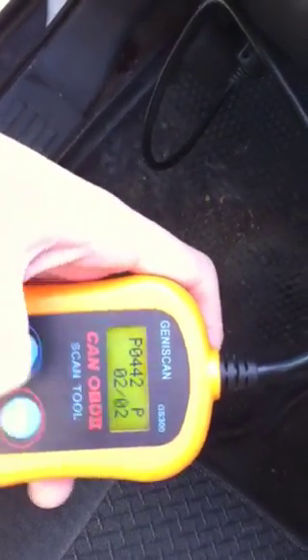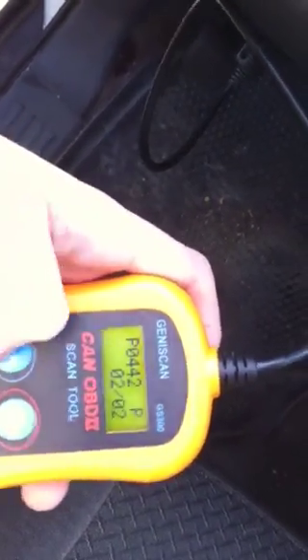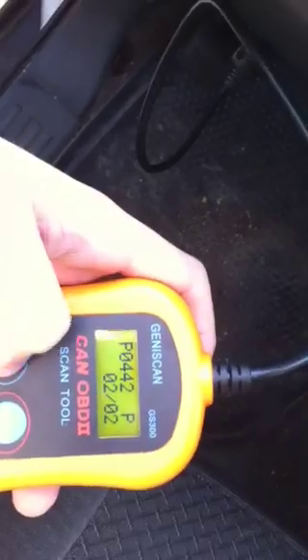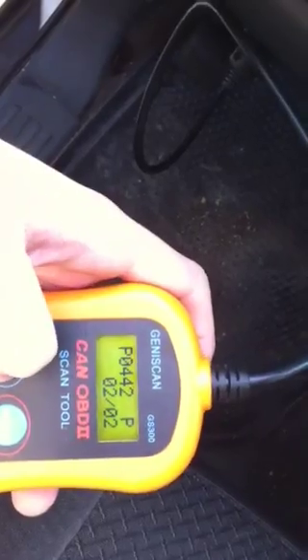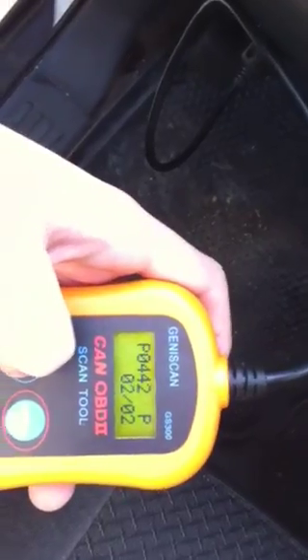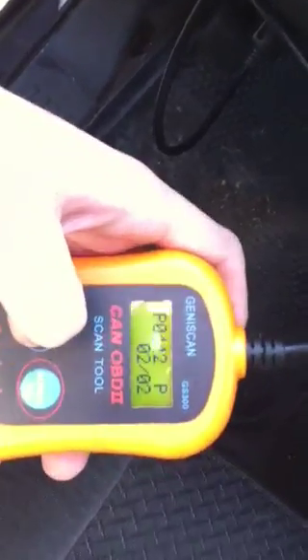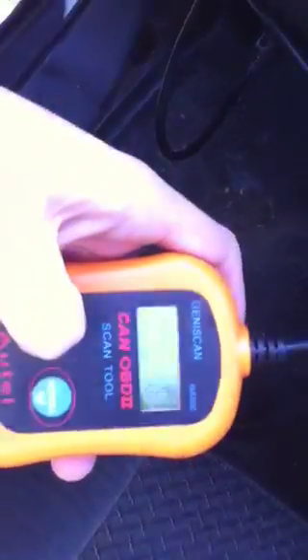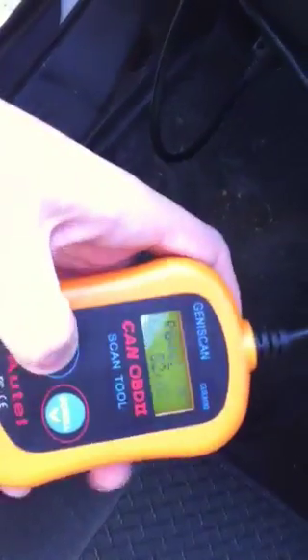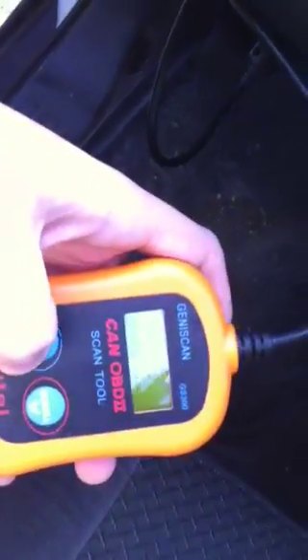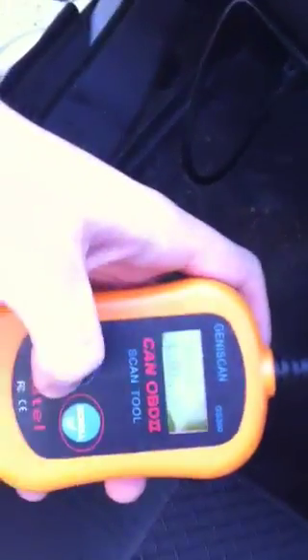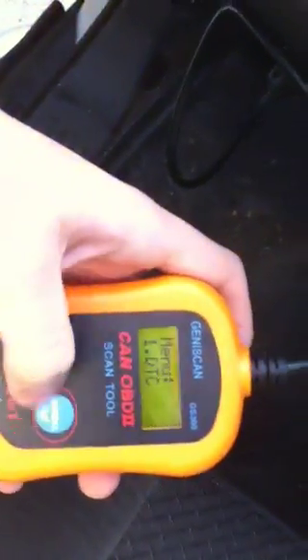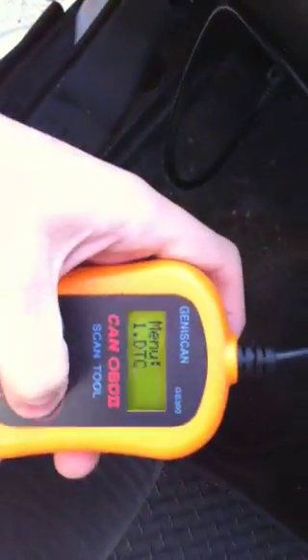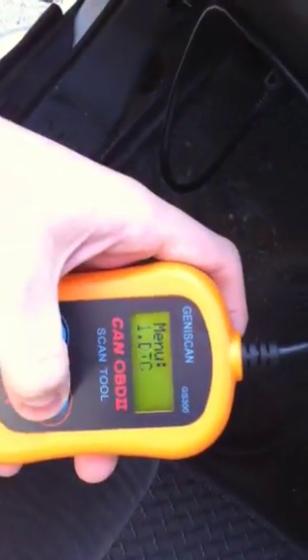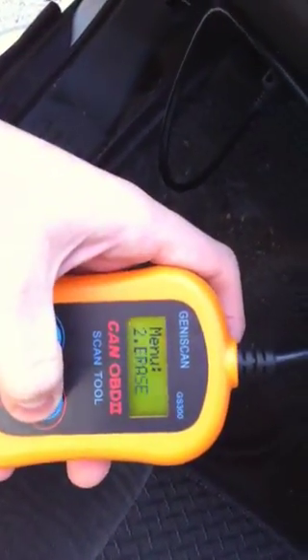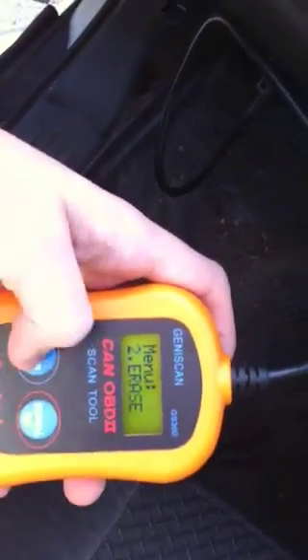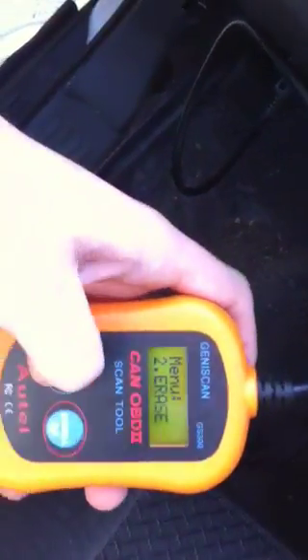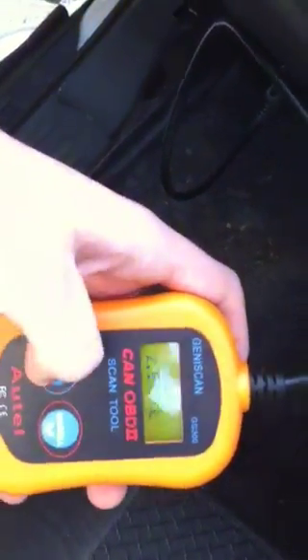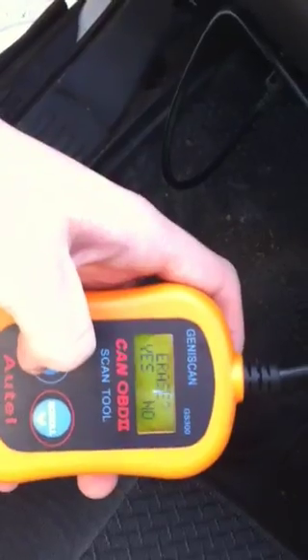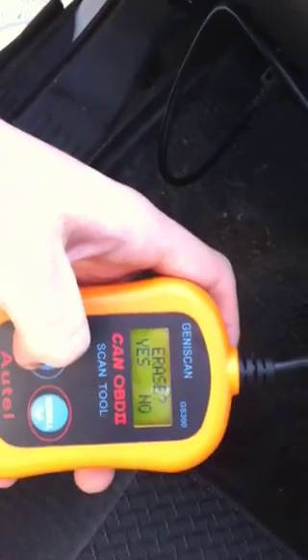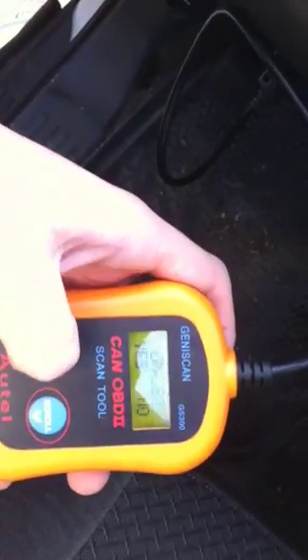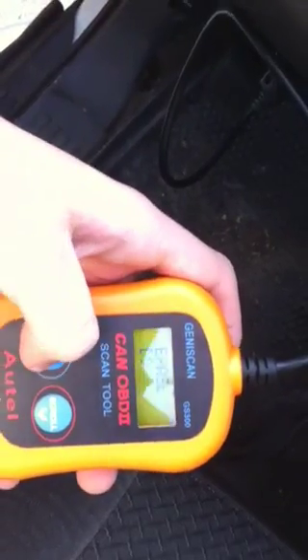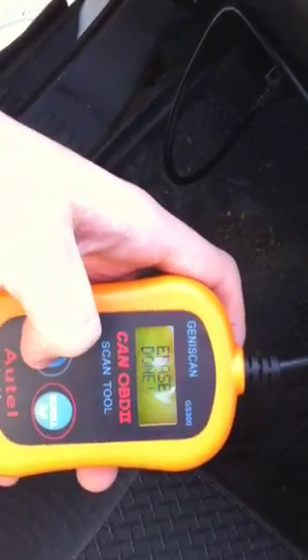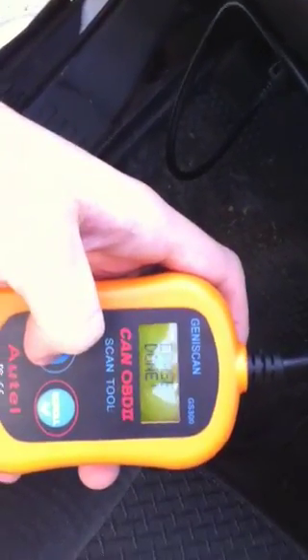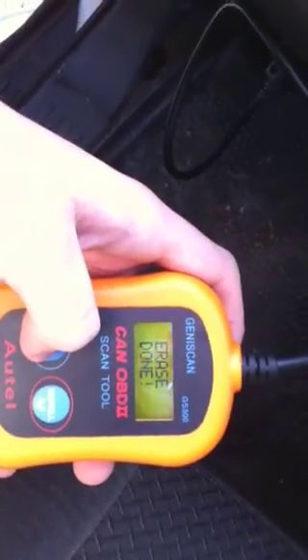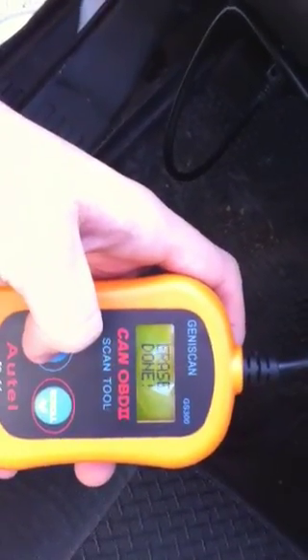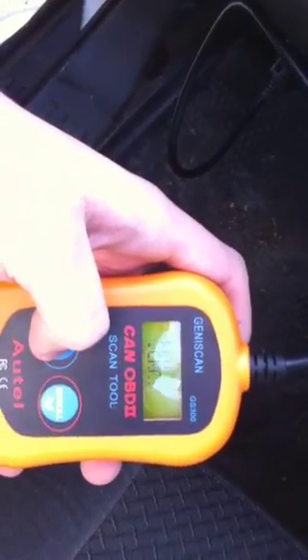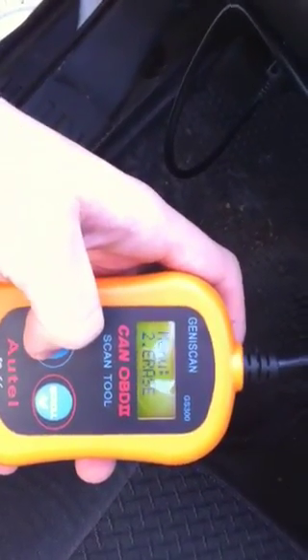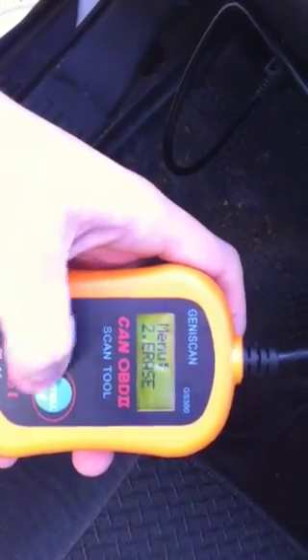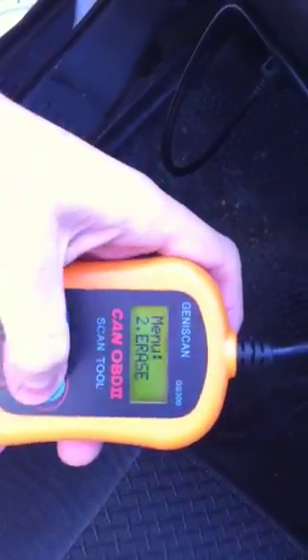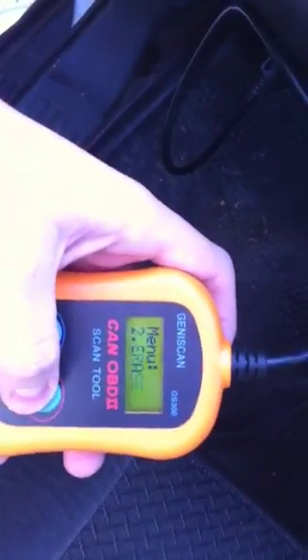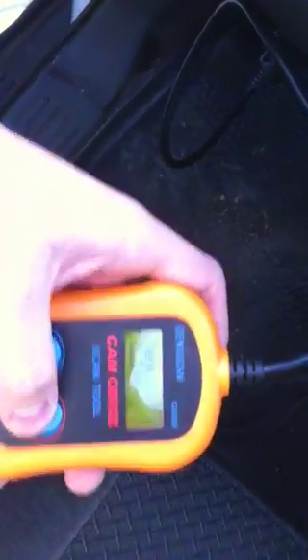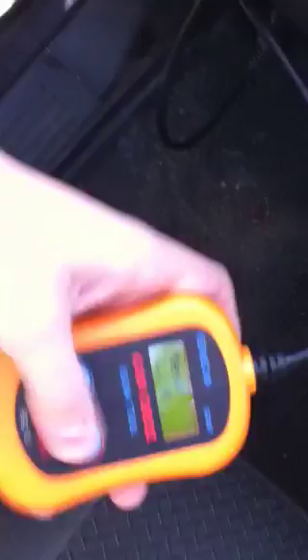Those, I believe, are sensors, and sensors are pretty useless. So I'm going to scroll down, click erase — erase that. Erase done. And then you can unplug it.